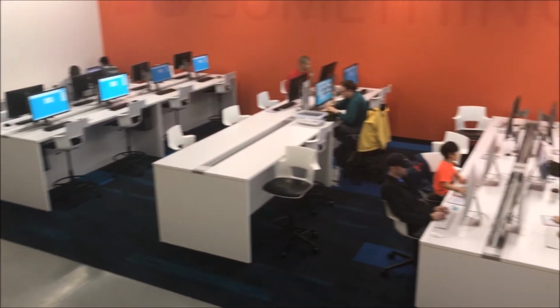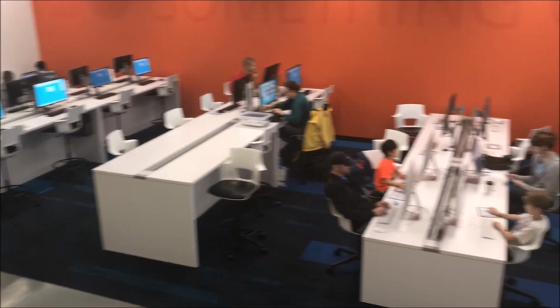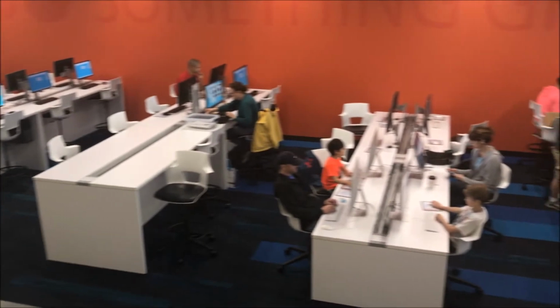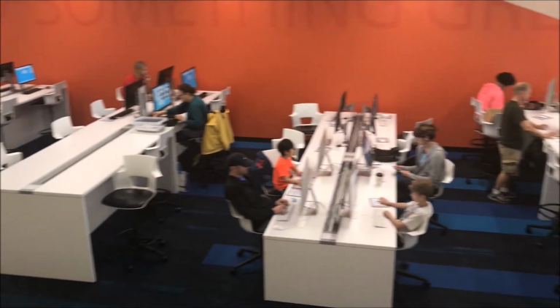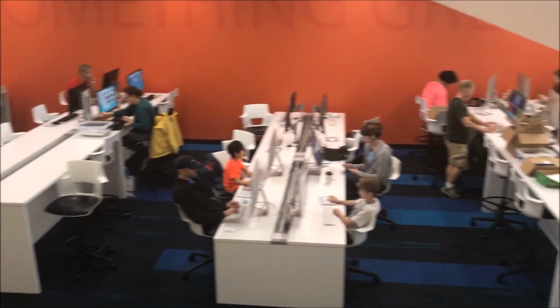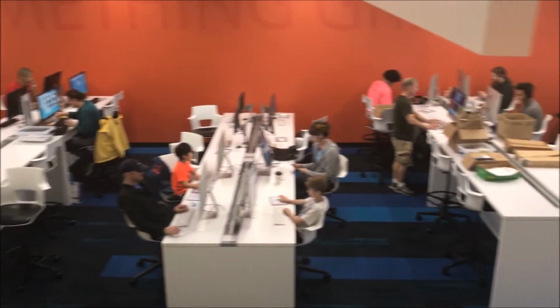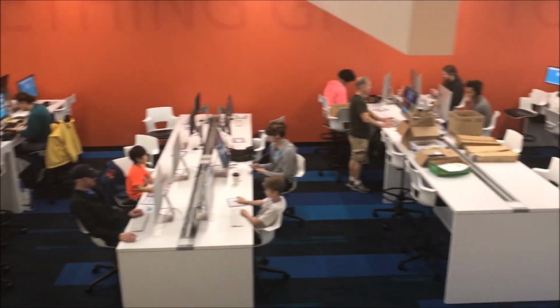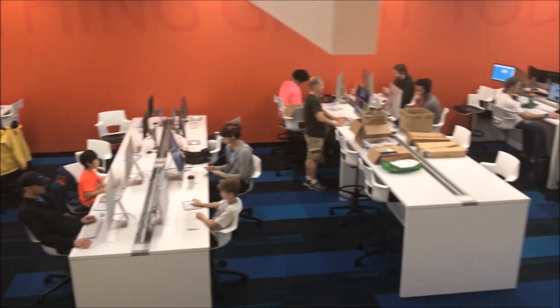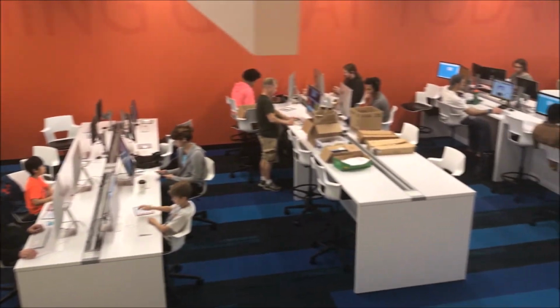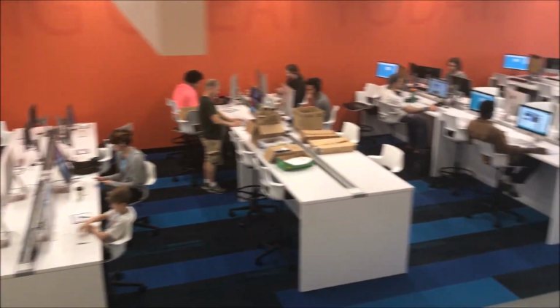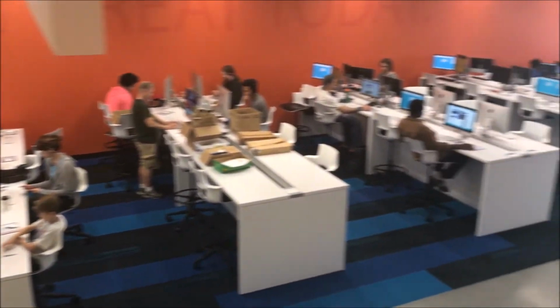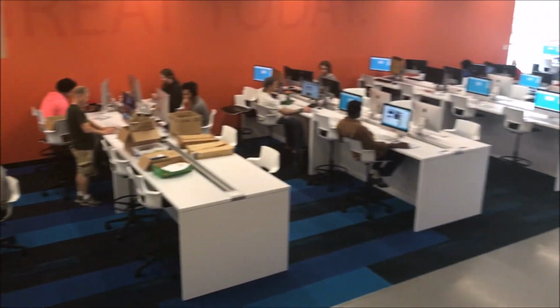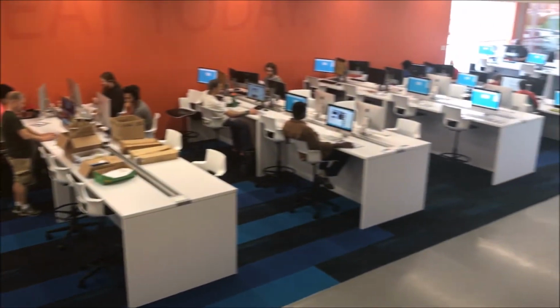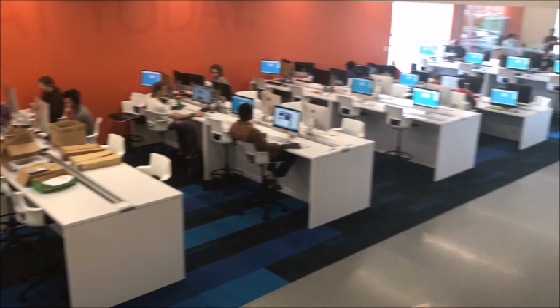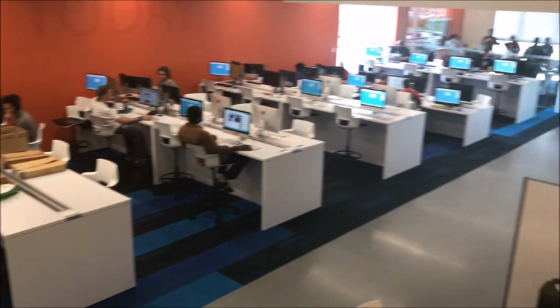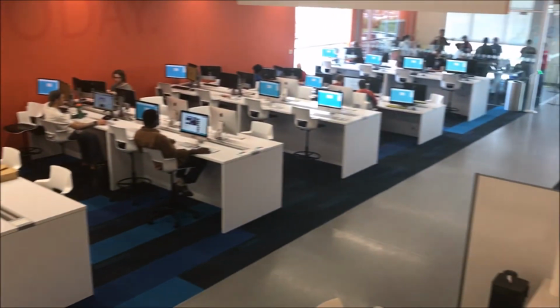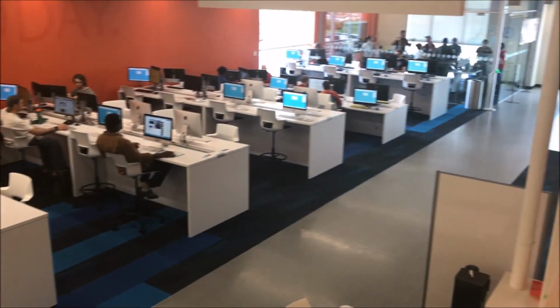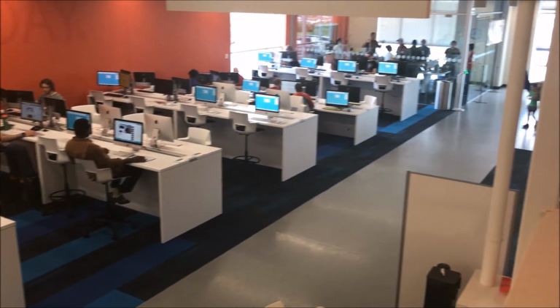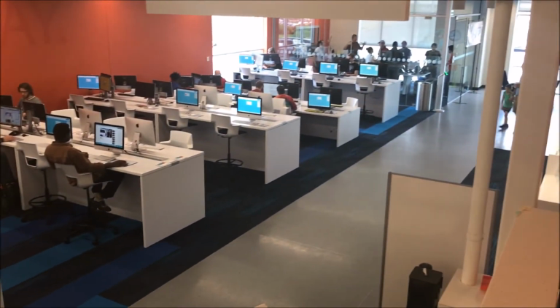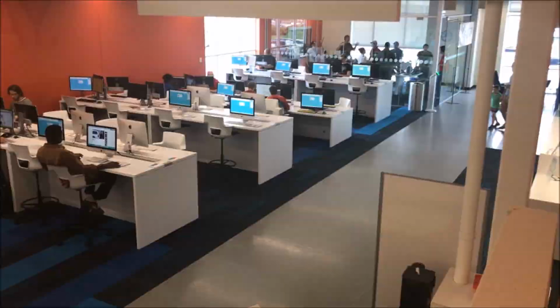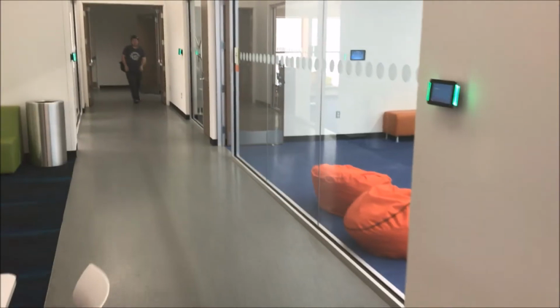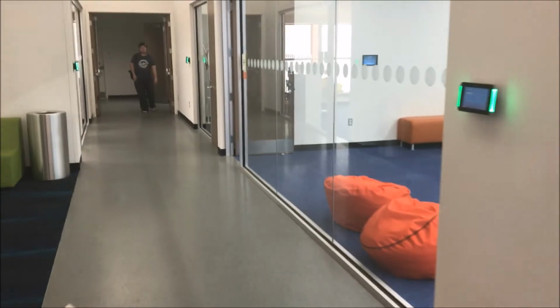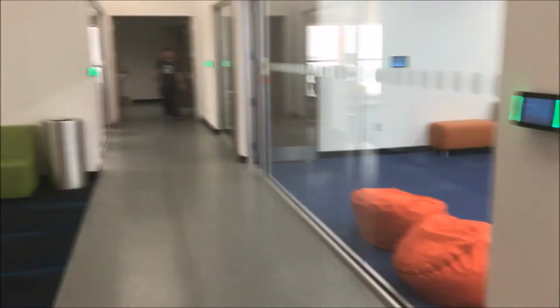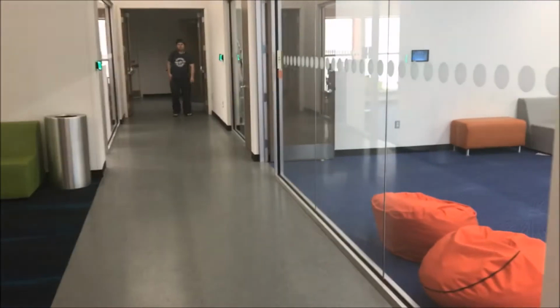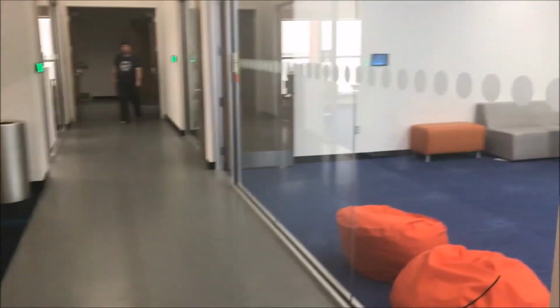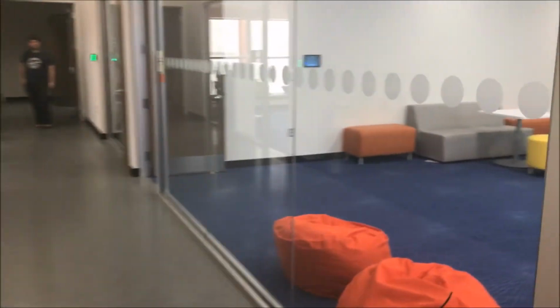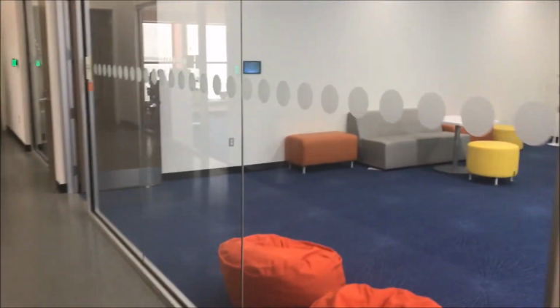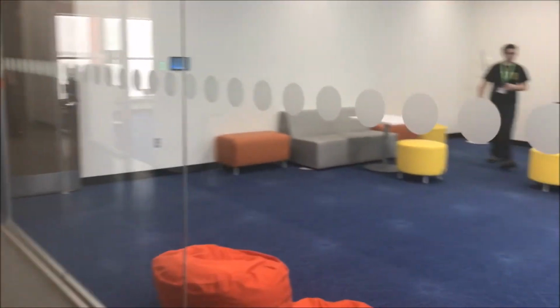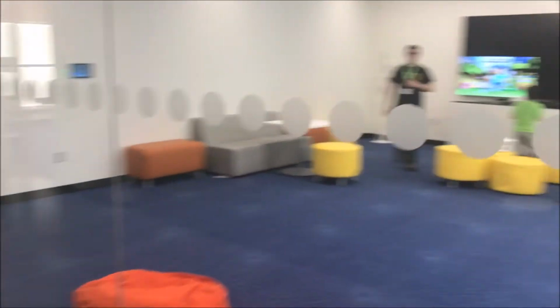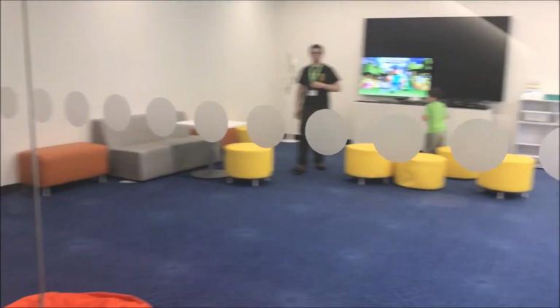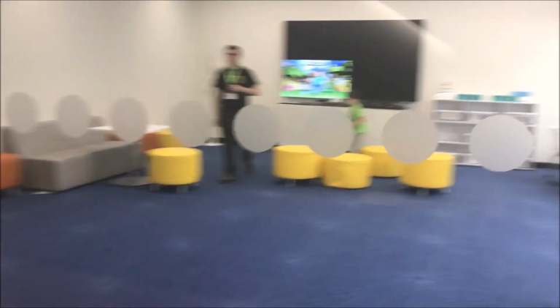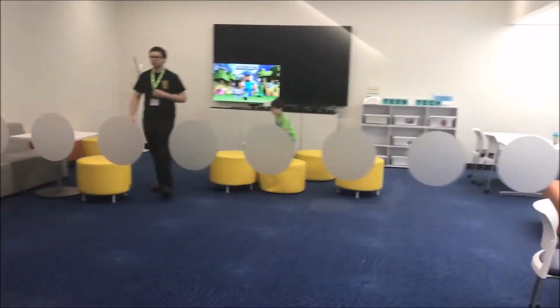There is a free computer center with high speed internet and access to the latest video plays. There are also rooms for teens and younger children with tech toys and STEM products that you can play with.